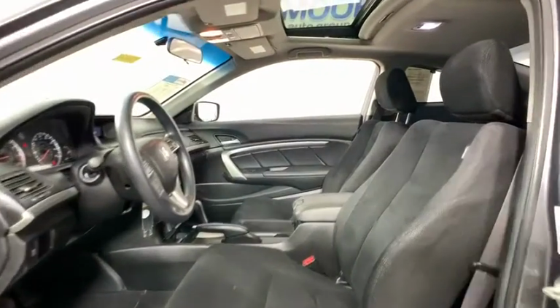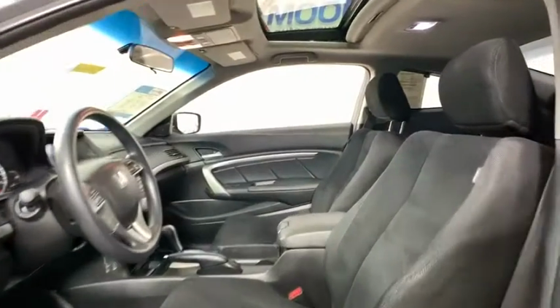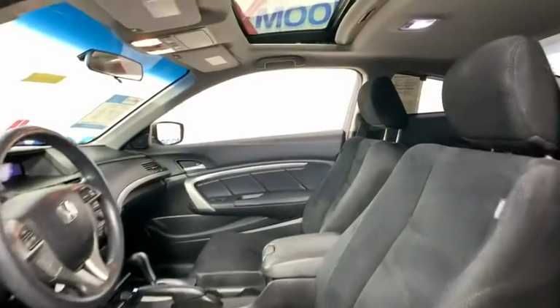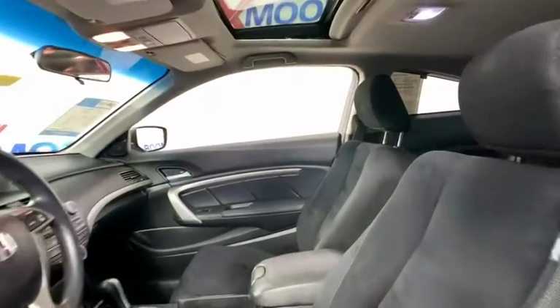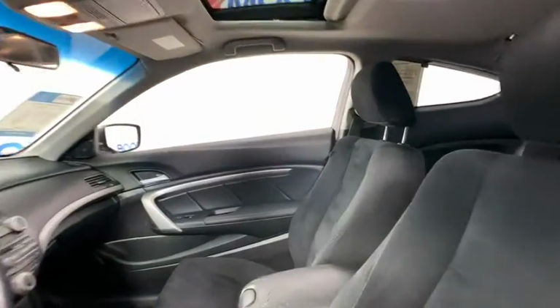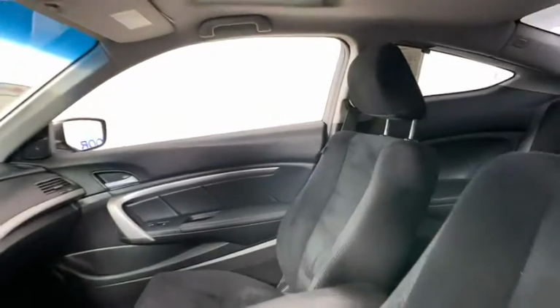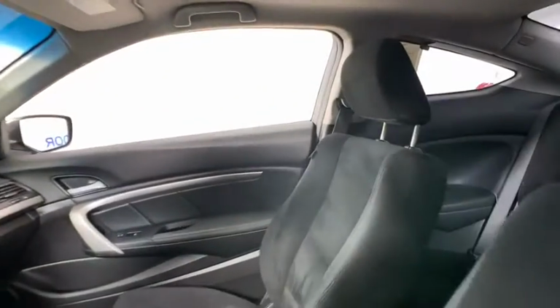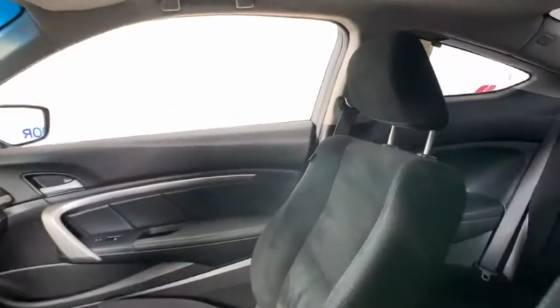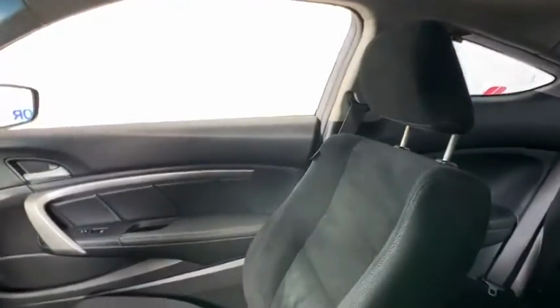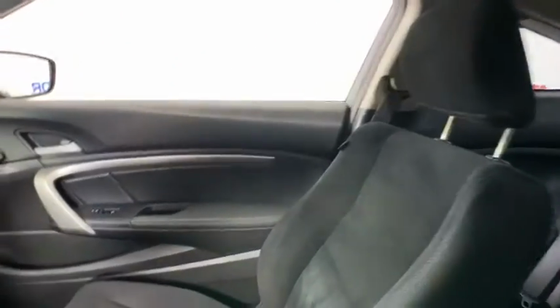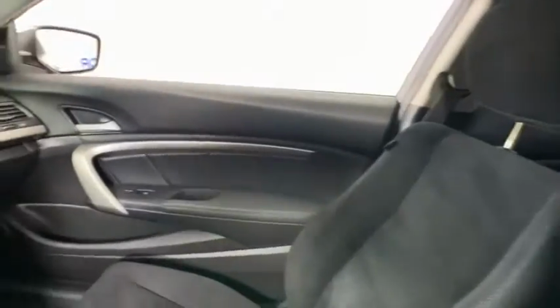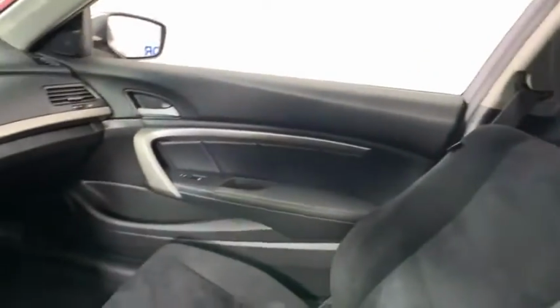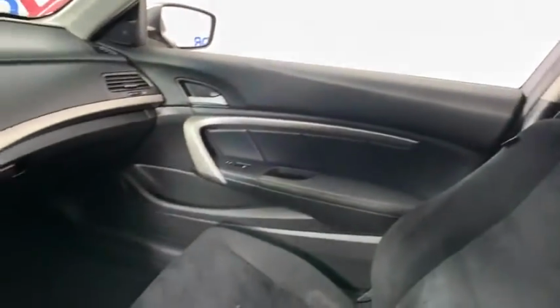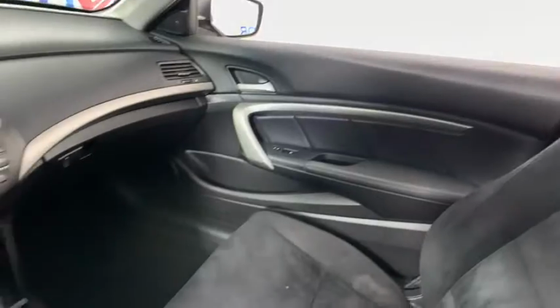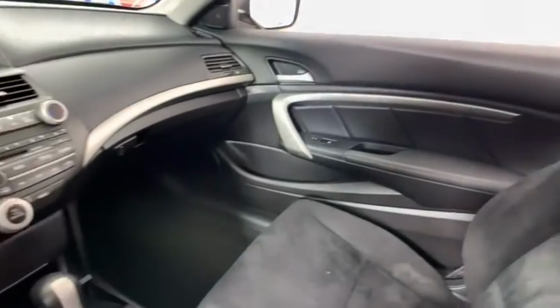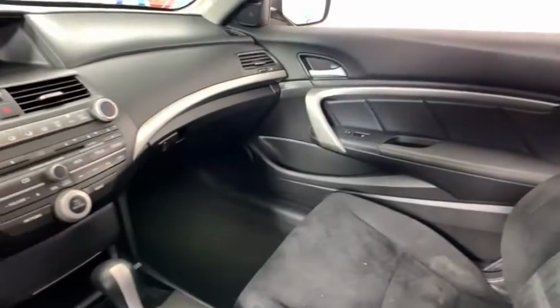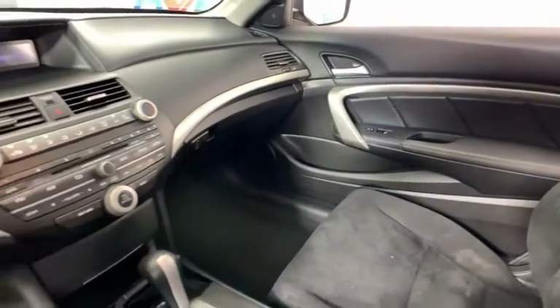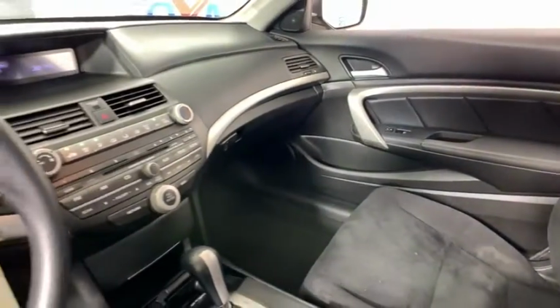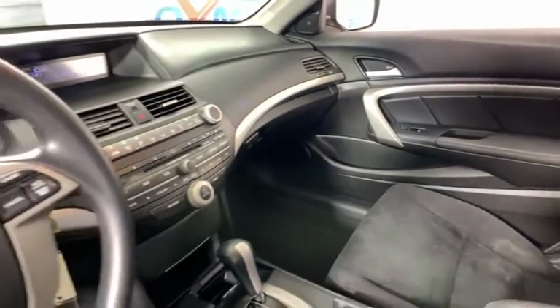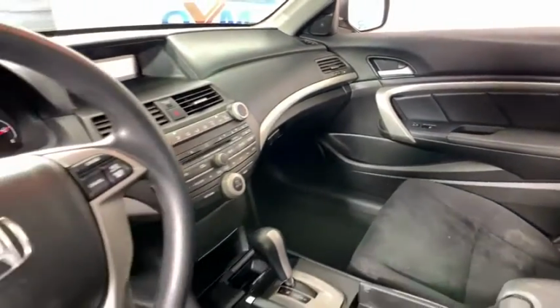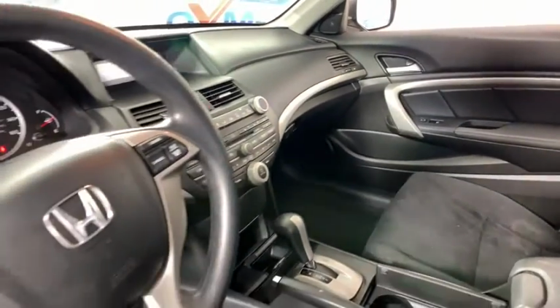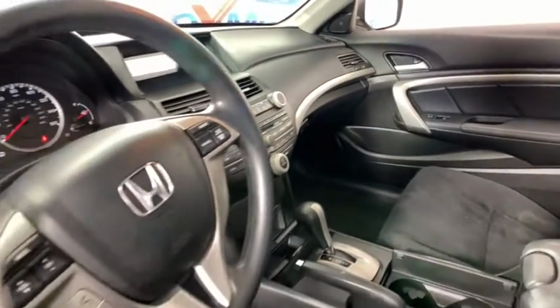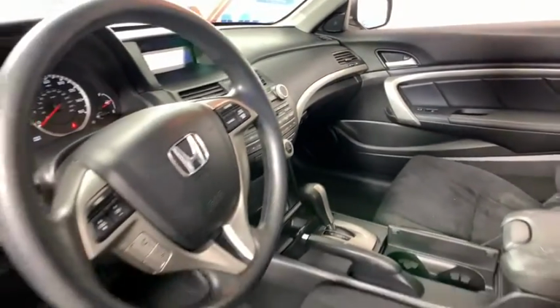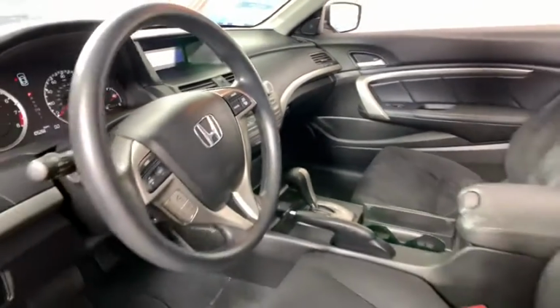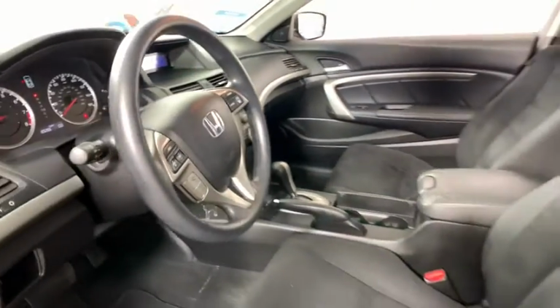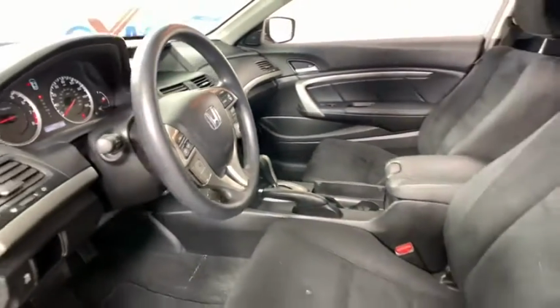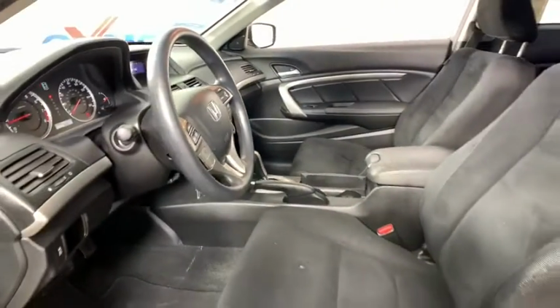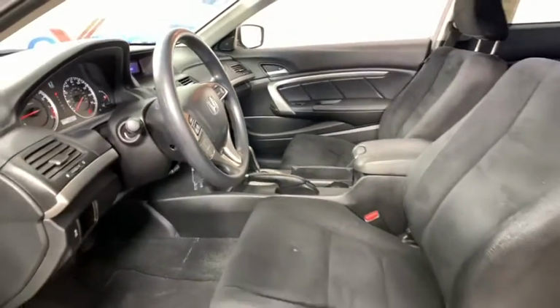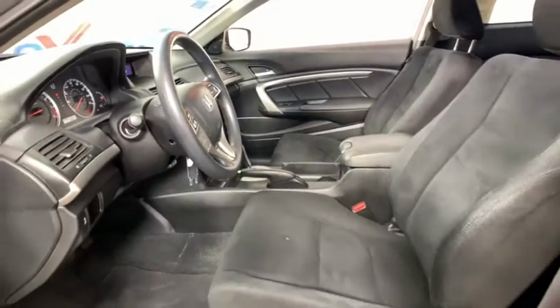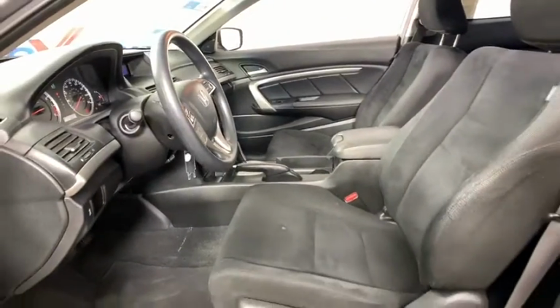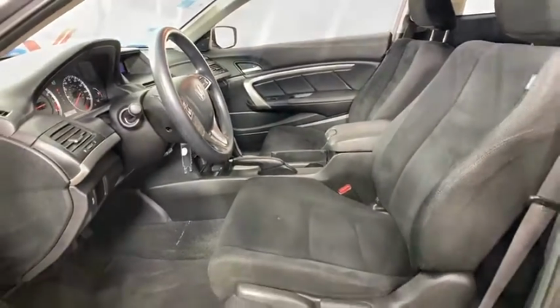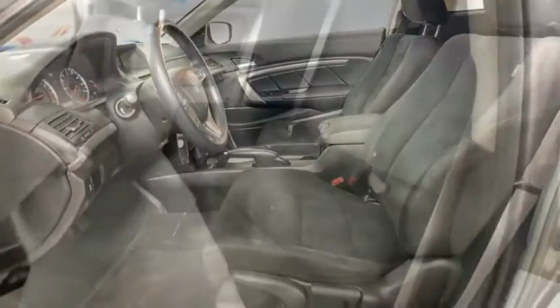This vehicle has less than 110,000 miles. Here are some of this vehicle's great options: traction control, dual airbags, alloy wheels.